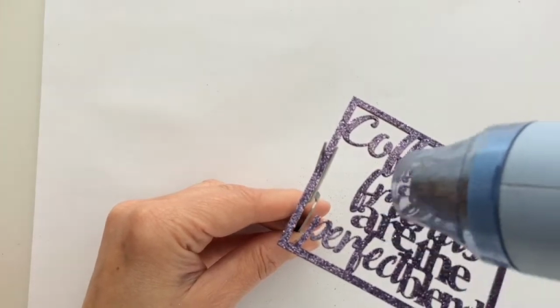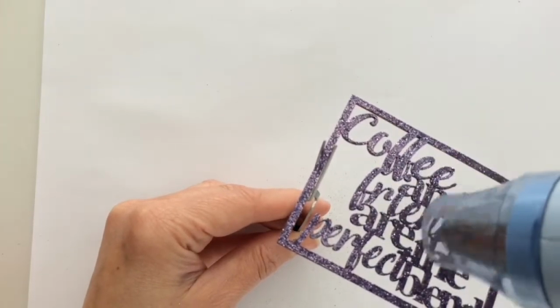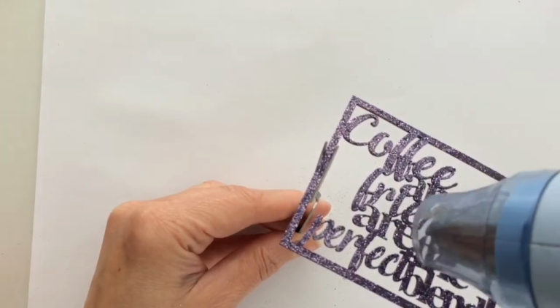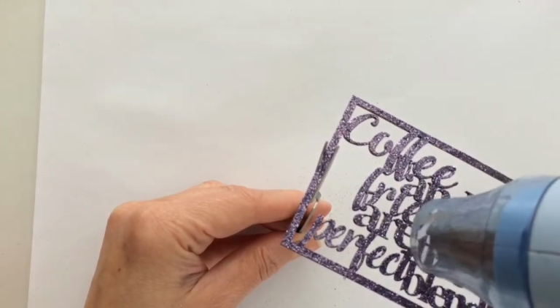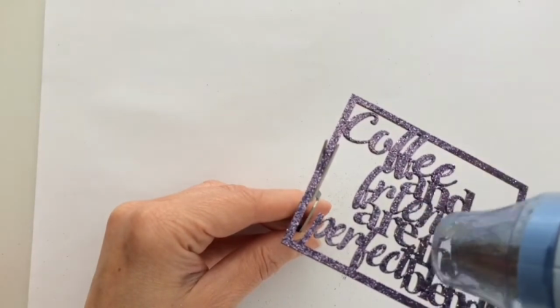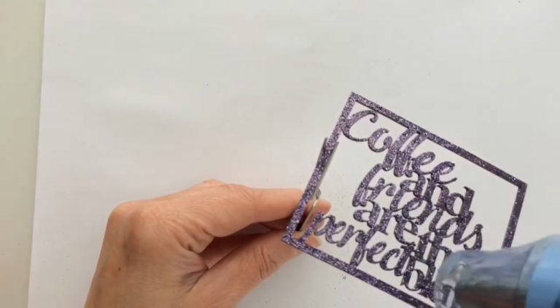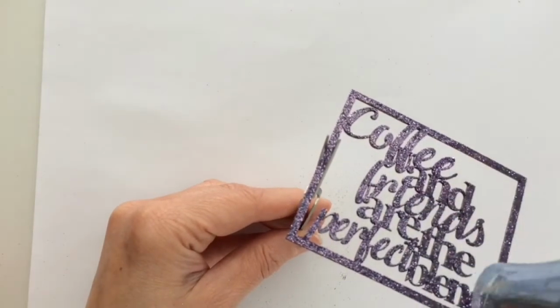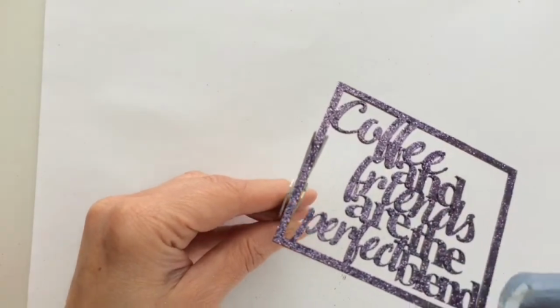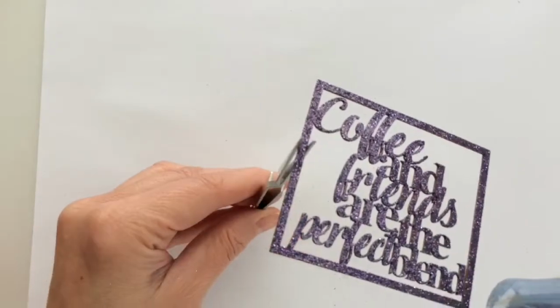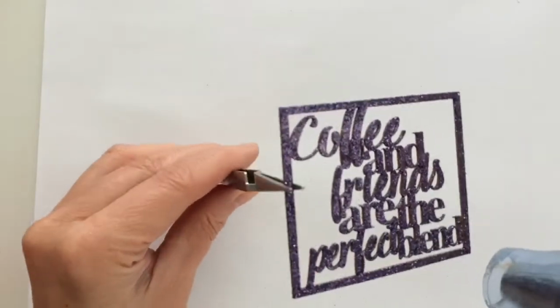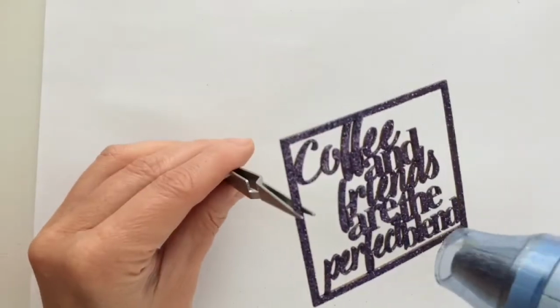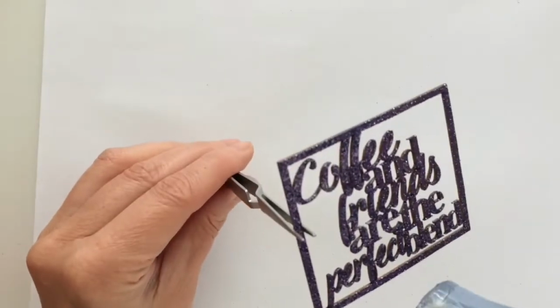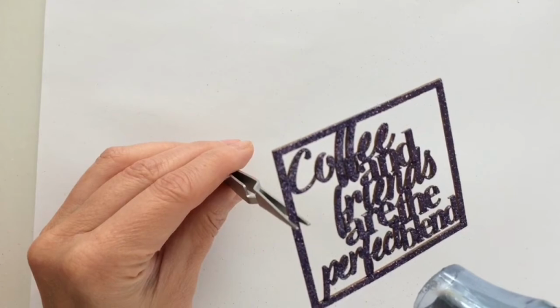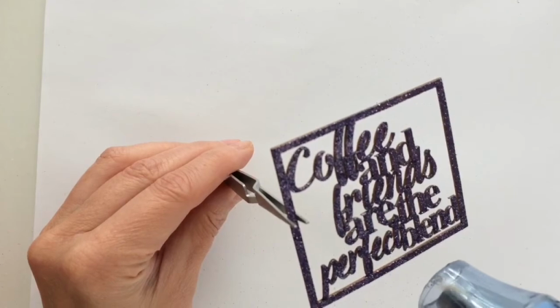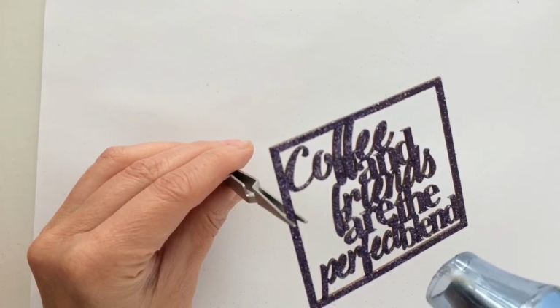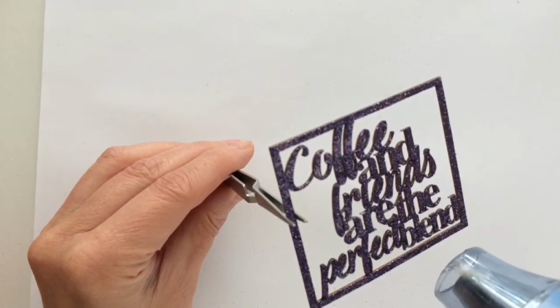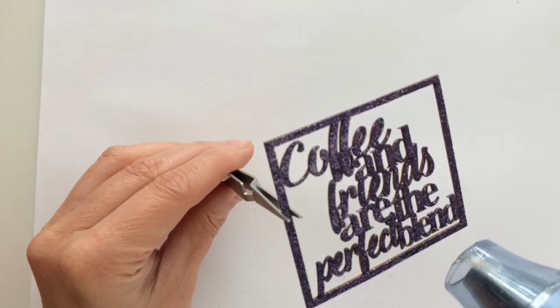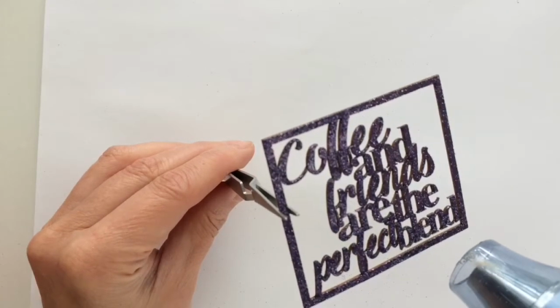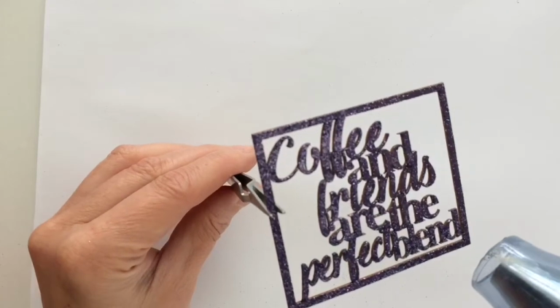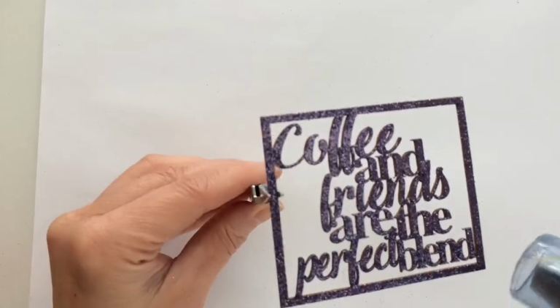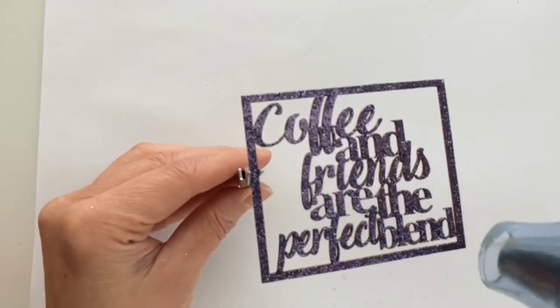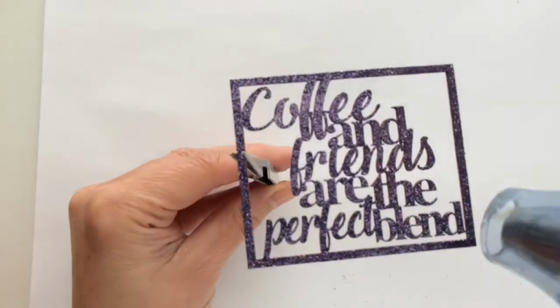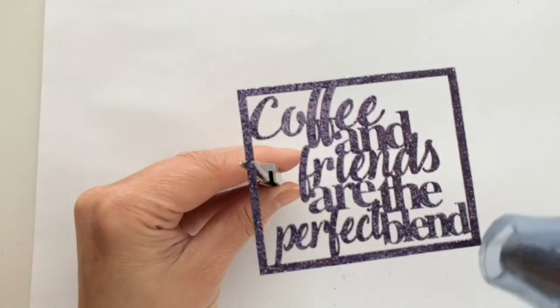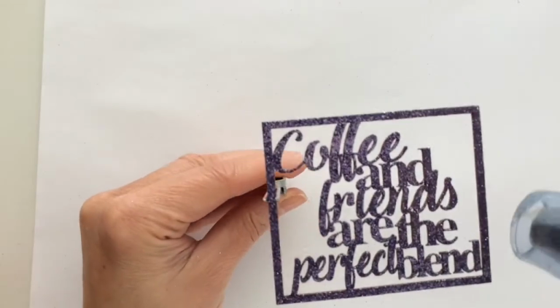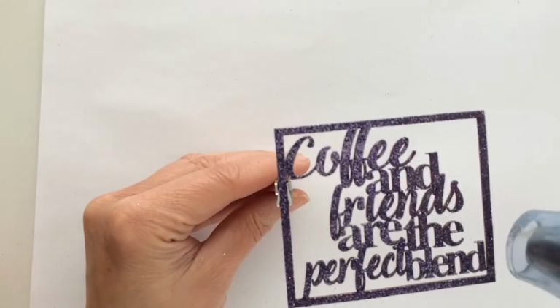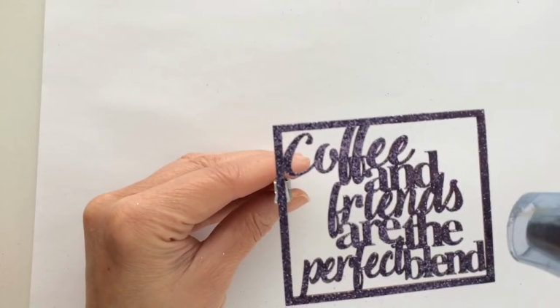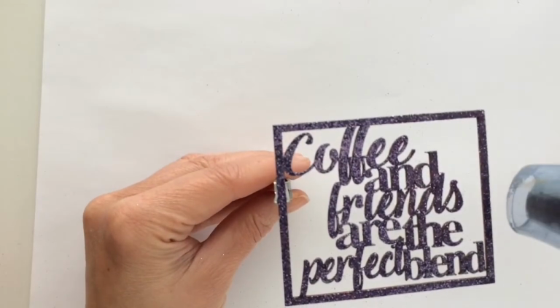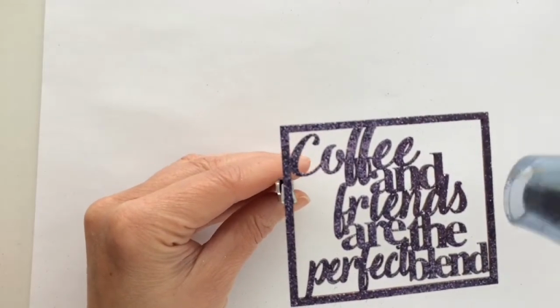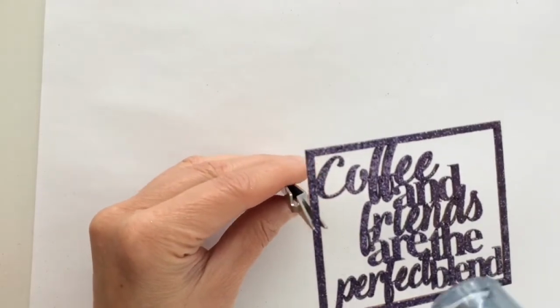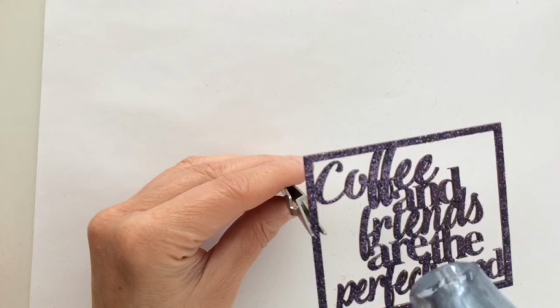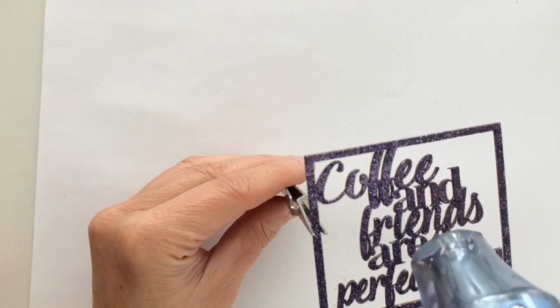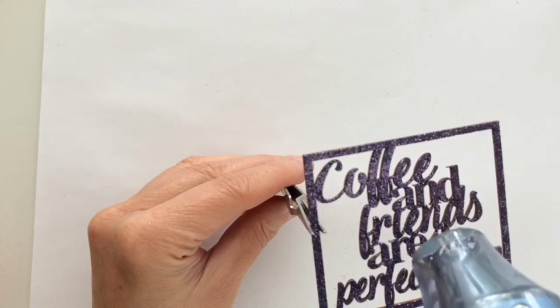The tweezers work great. It's super easy because the die cut stays in place without any pressure, because you have to squeeze to open the tweezers. I think I will use them more often.